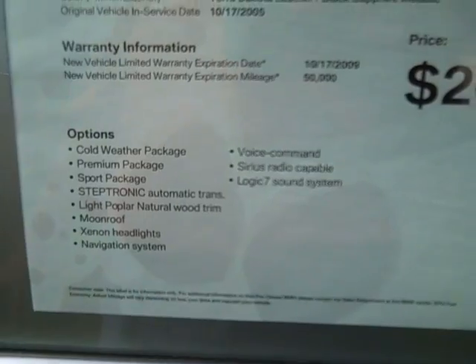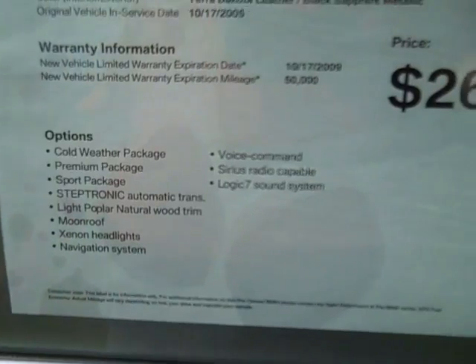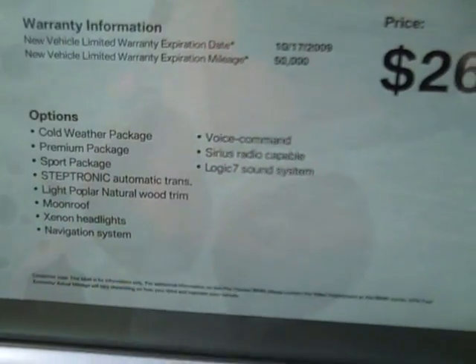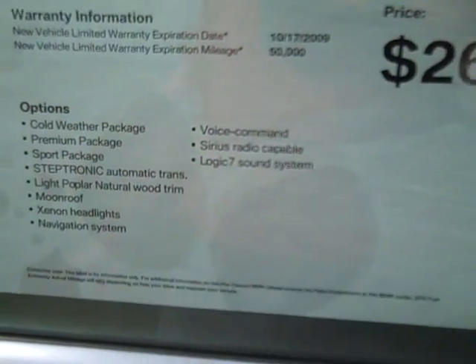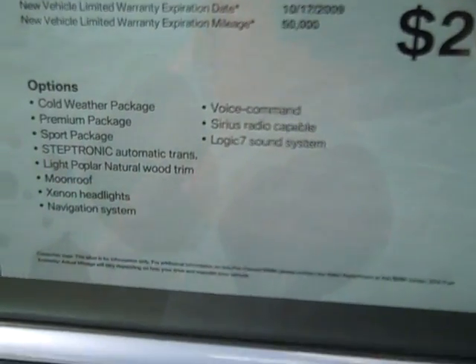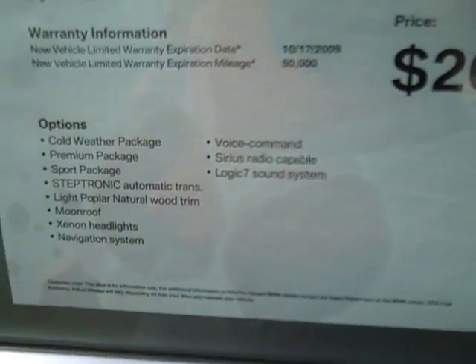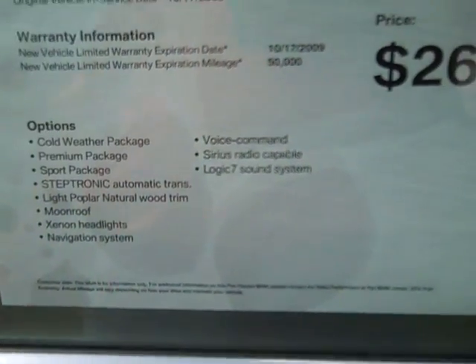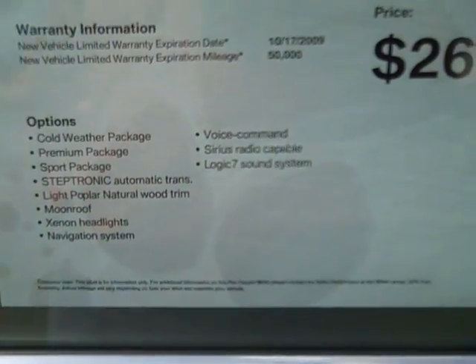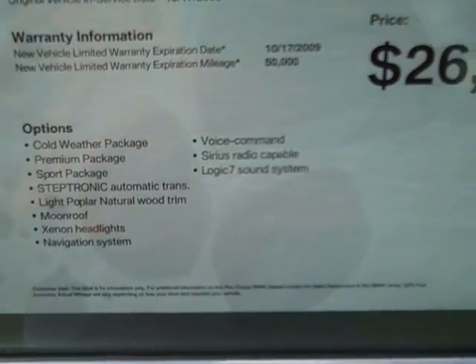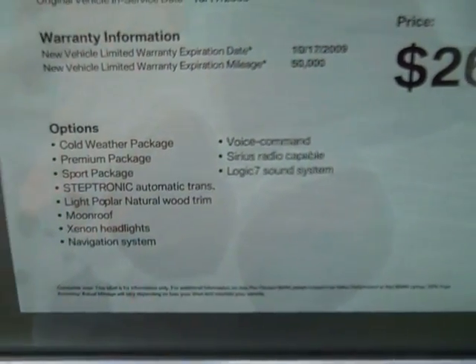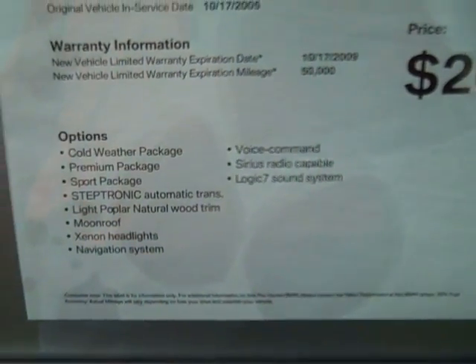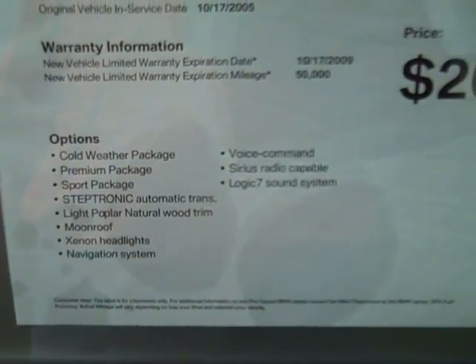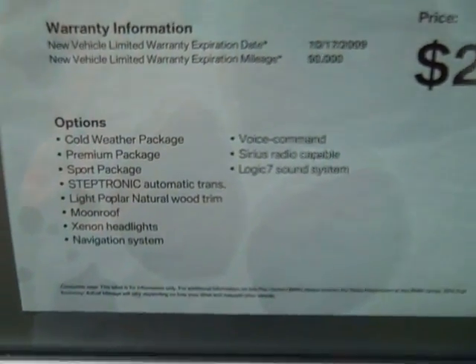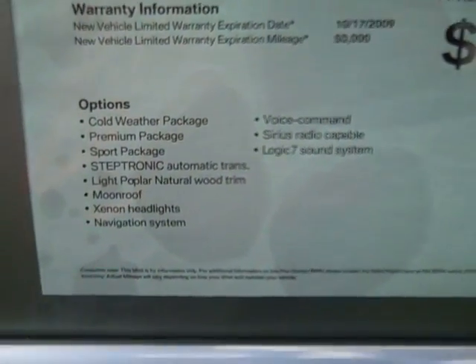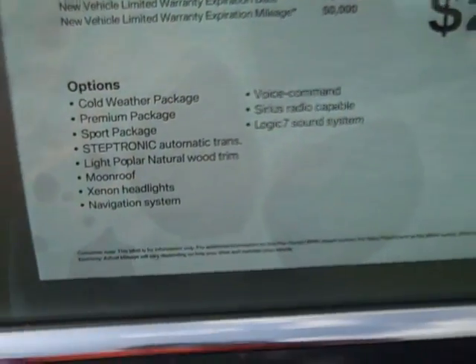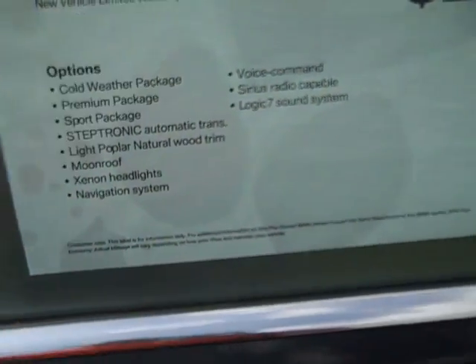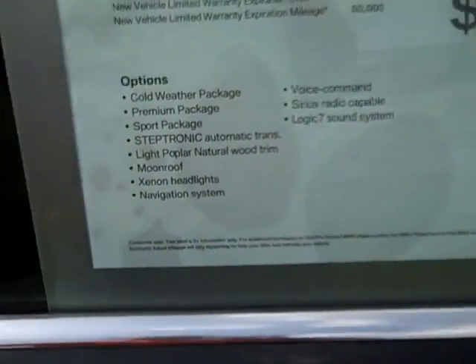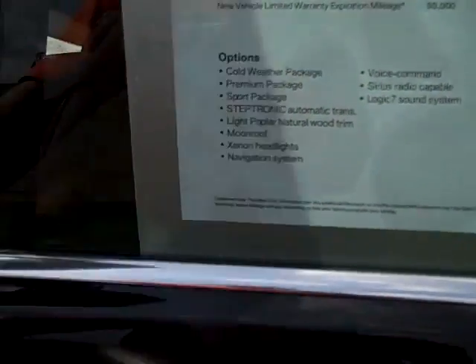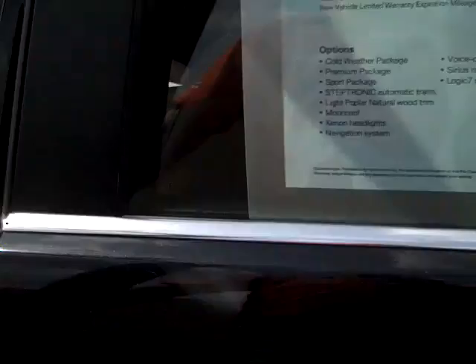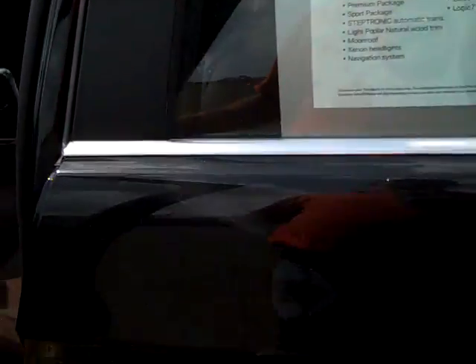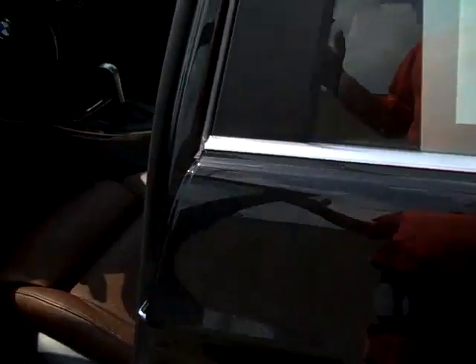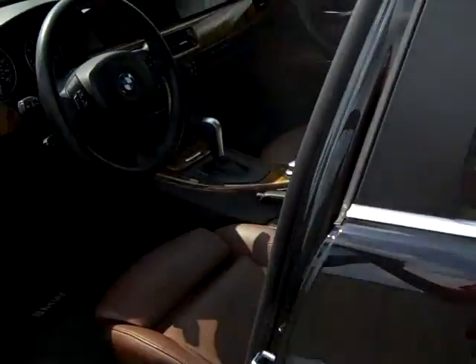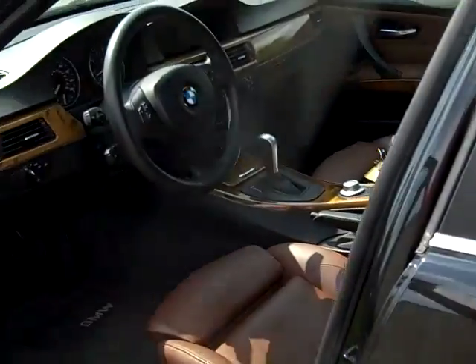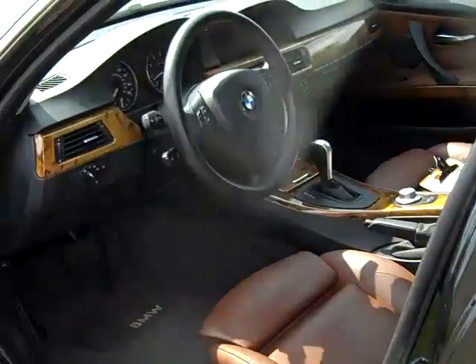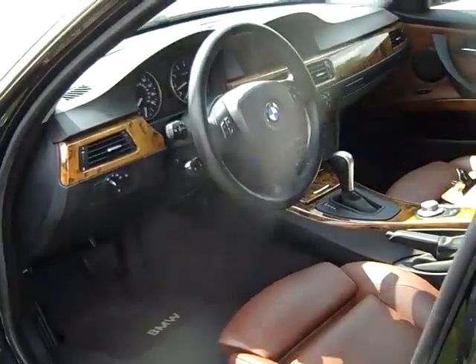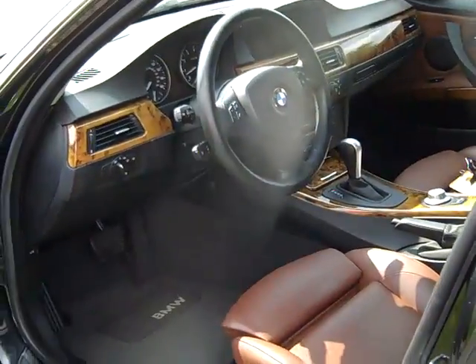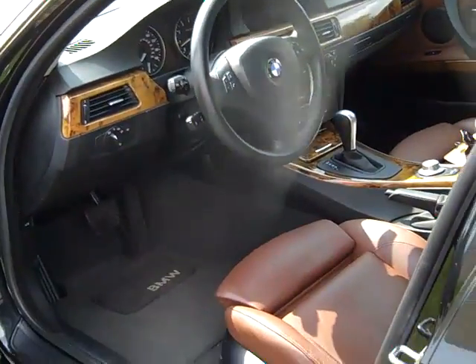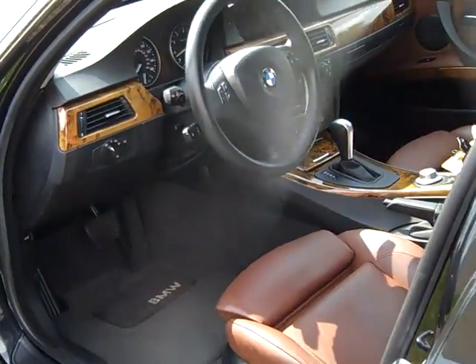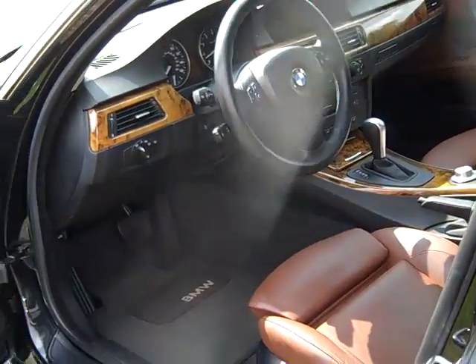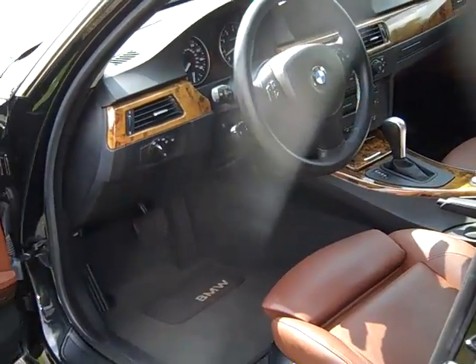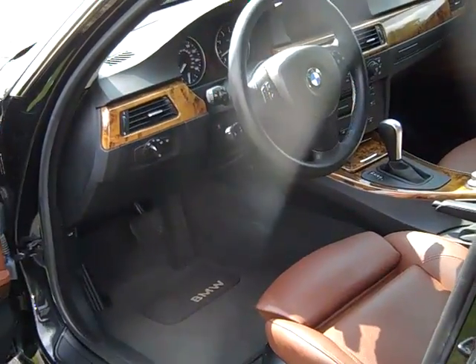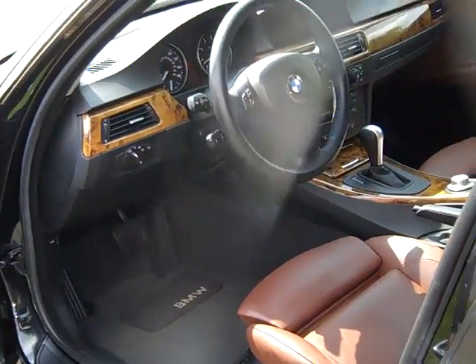Voice command, Sirius radio capability, and Logic 7 sound system. City MPG is 20, highway is 30.